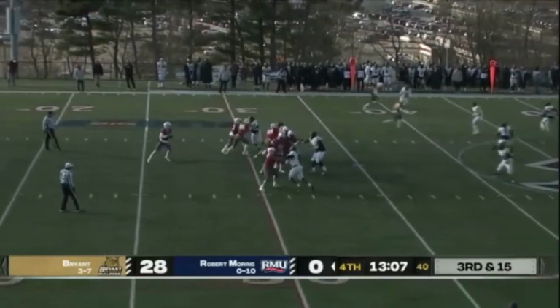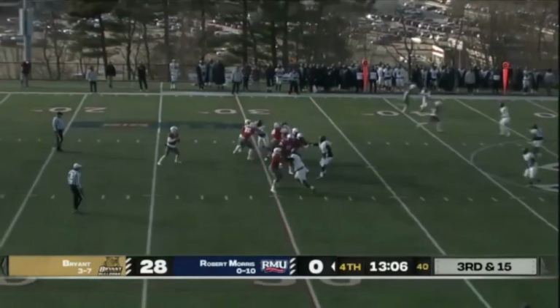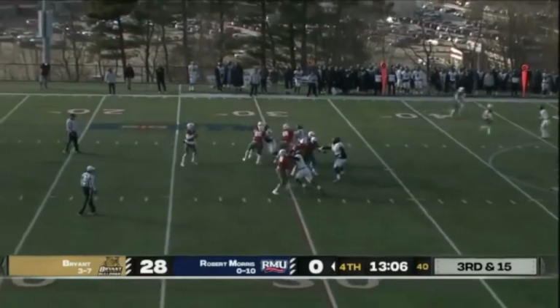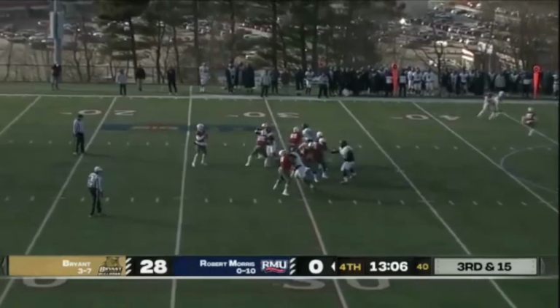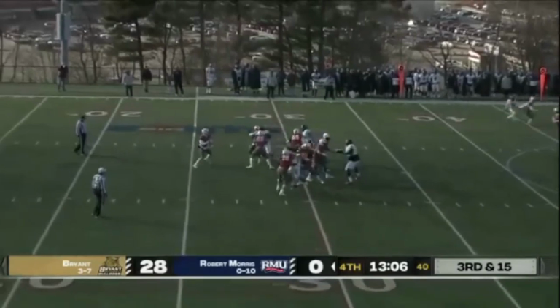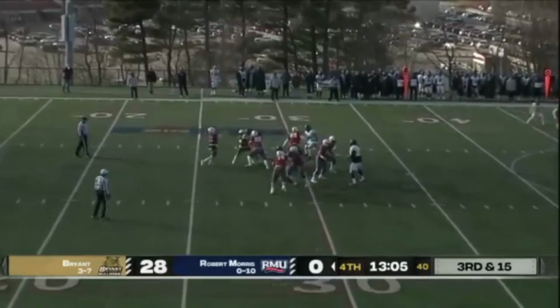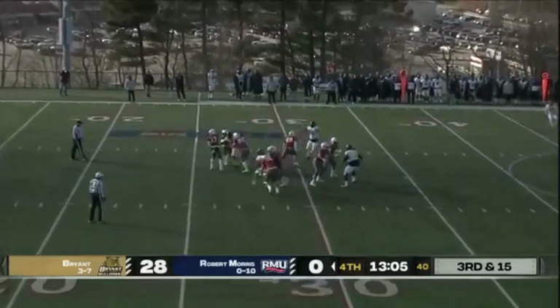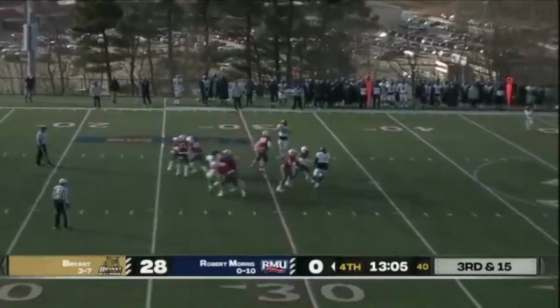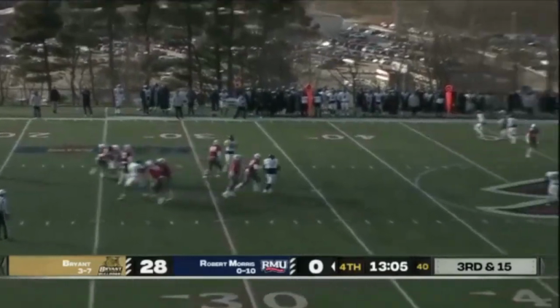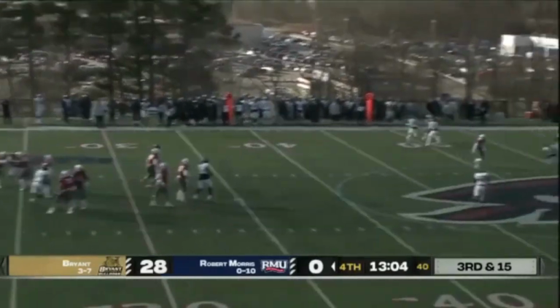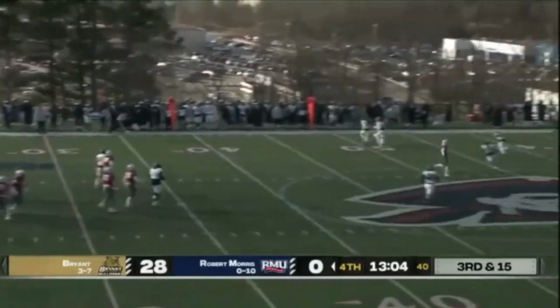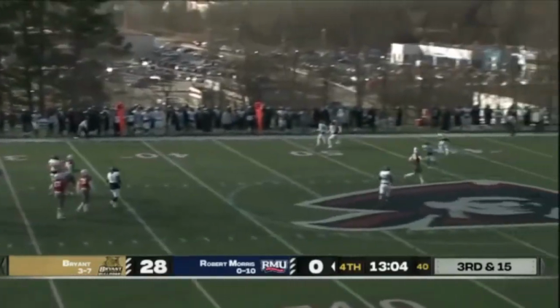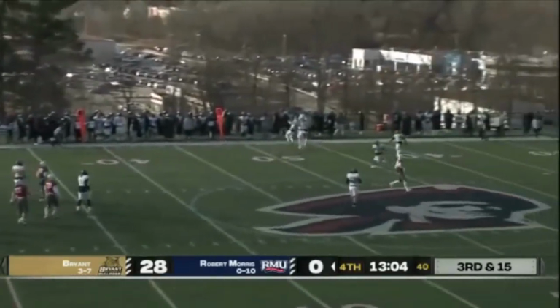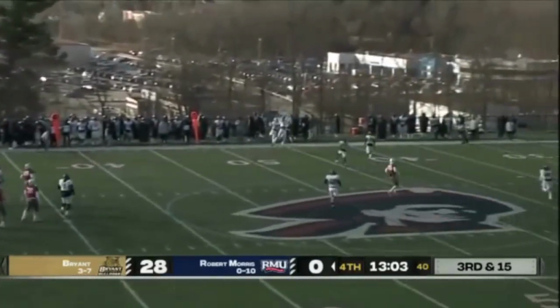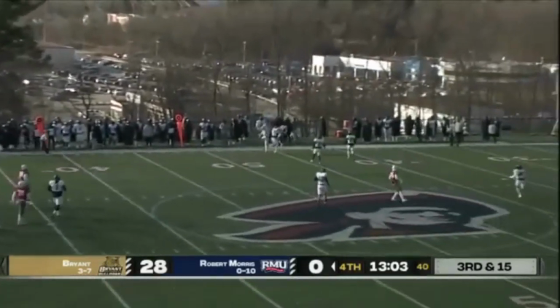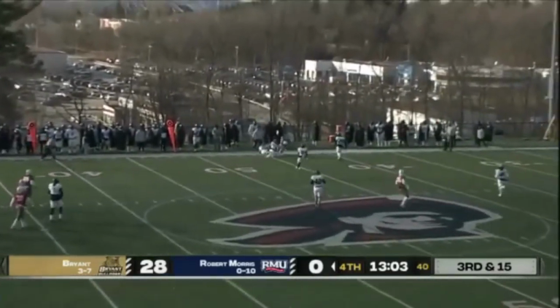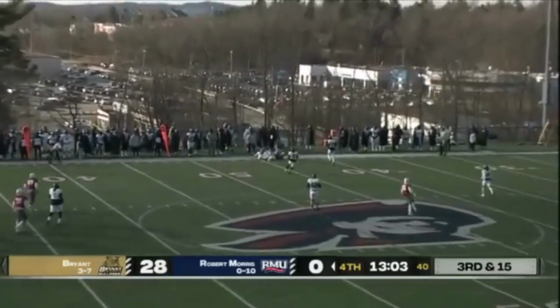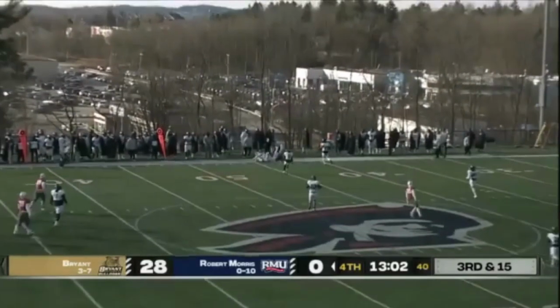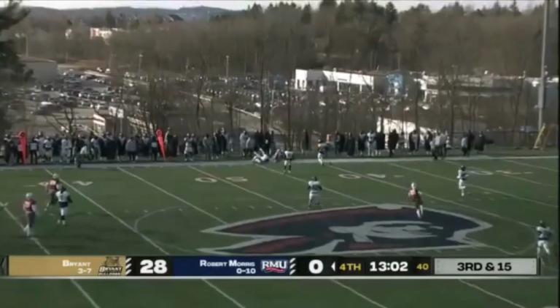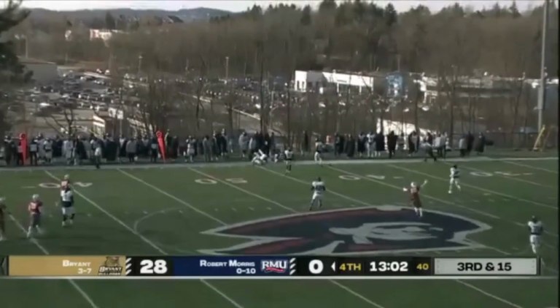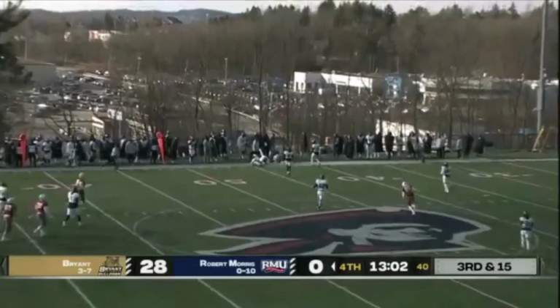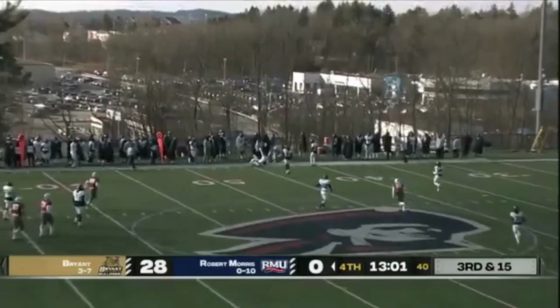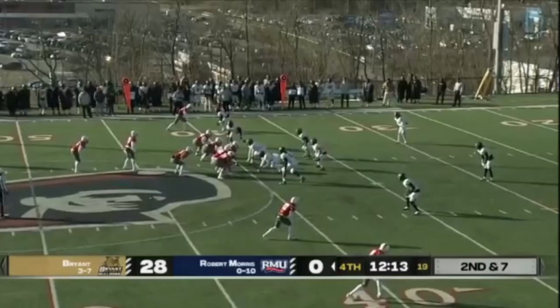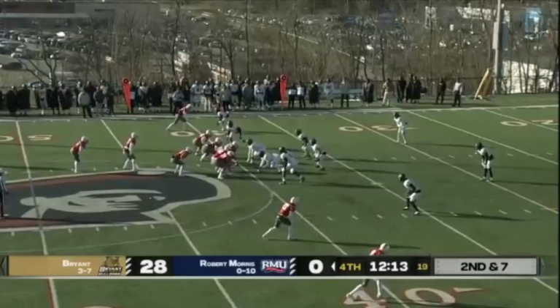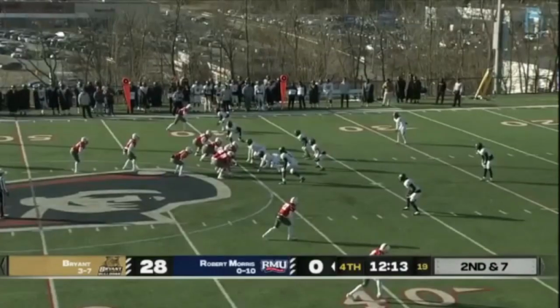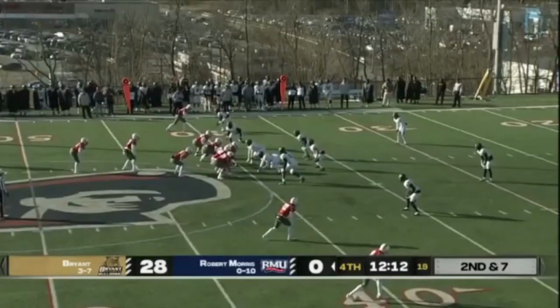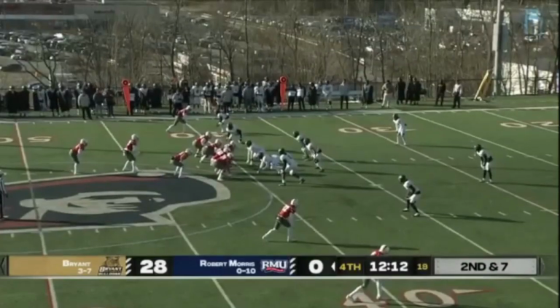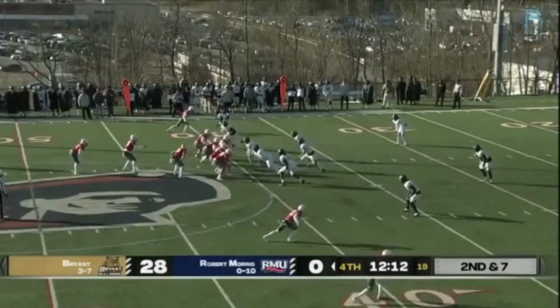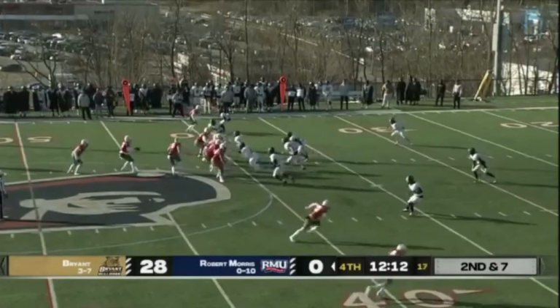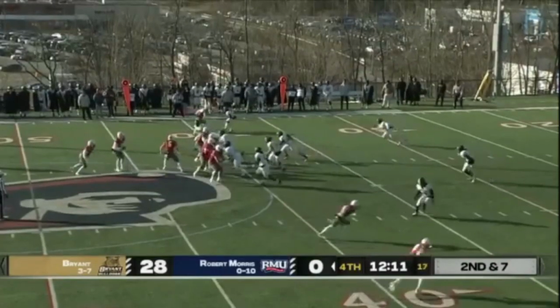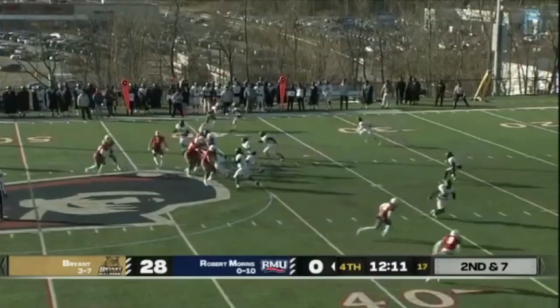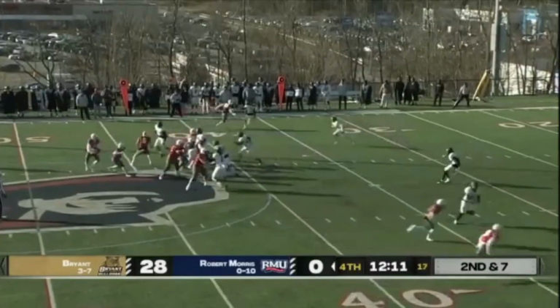Tanner looks left, throws left — Fetterman's over there, and the pass drops.